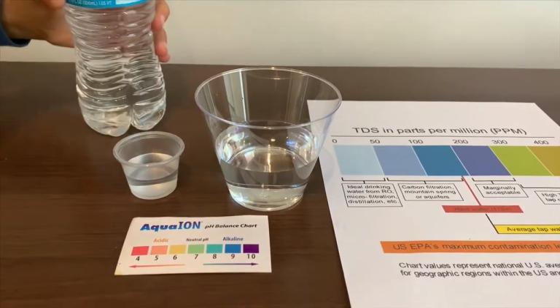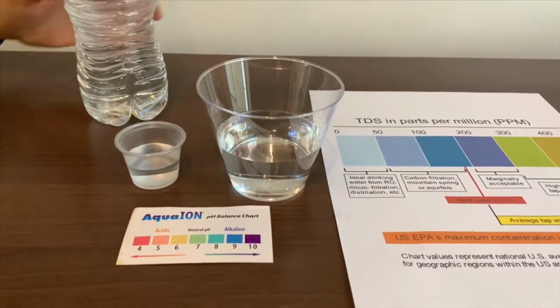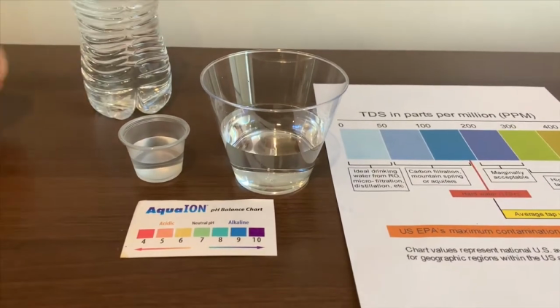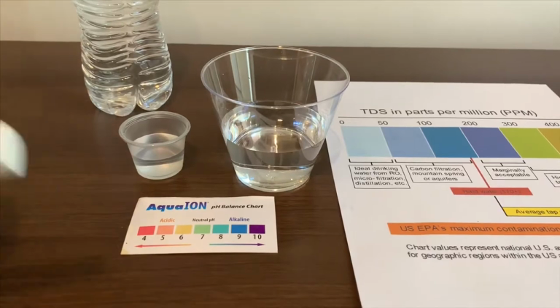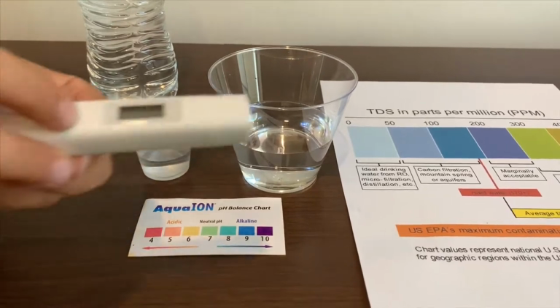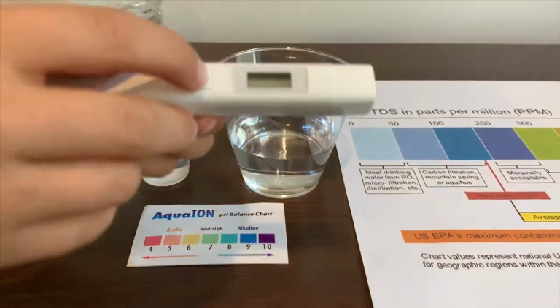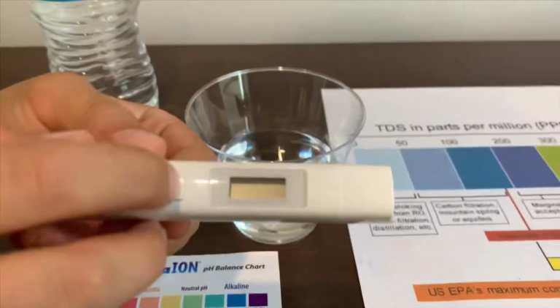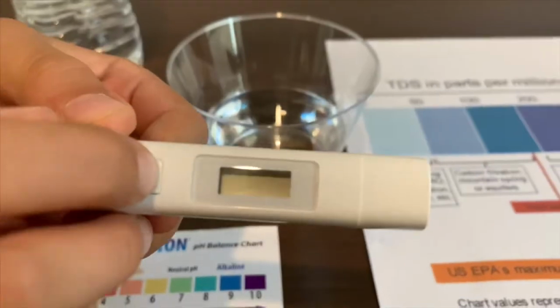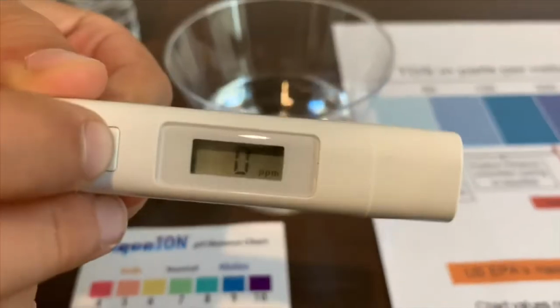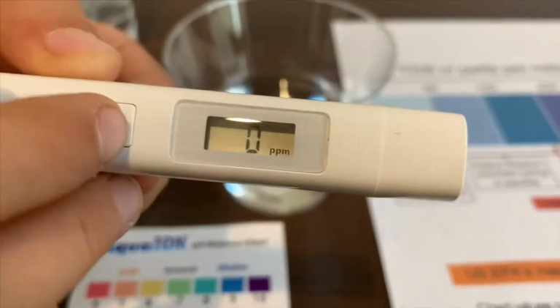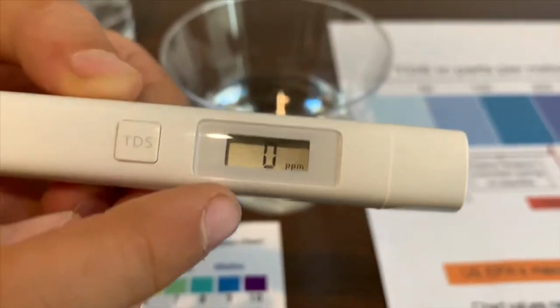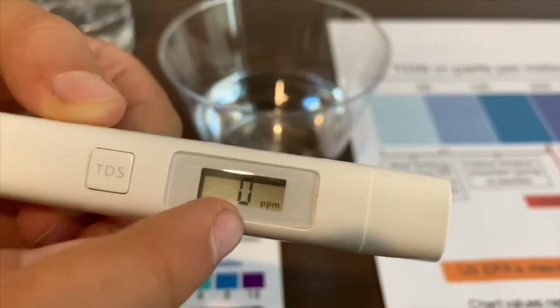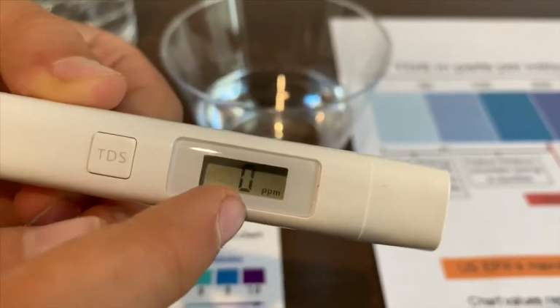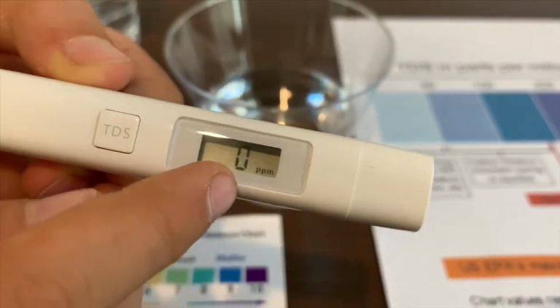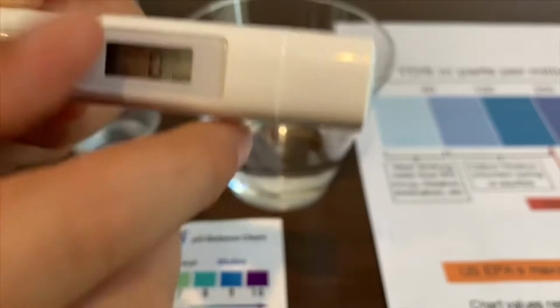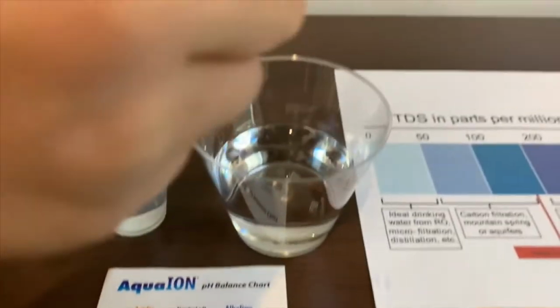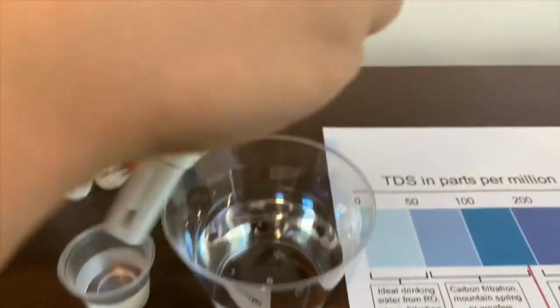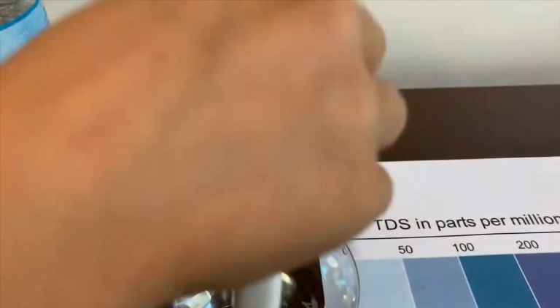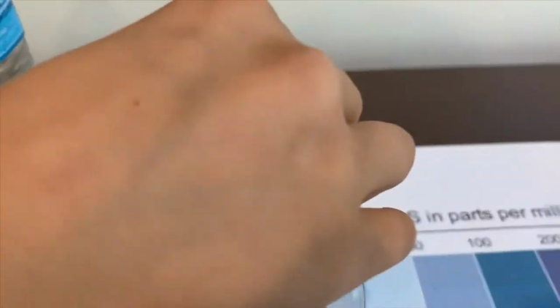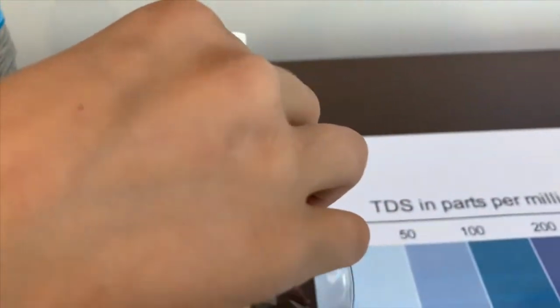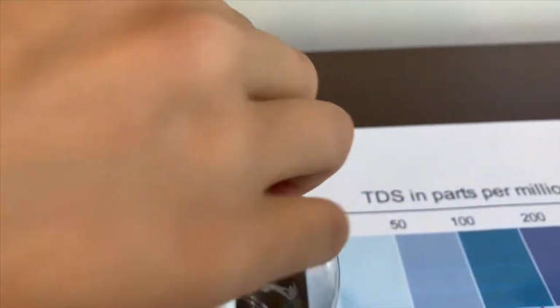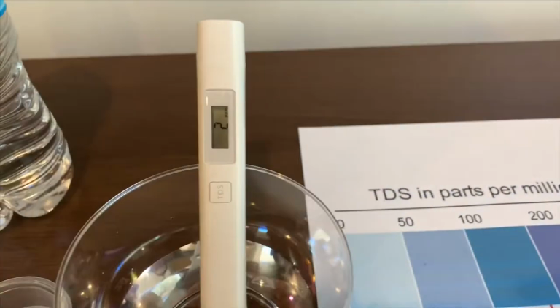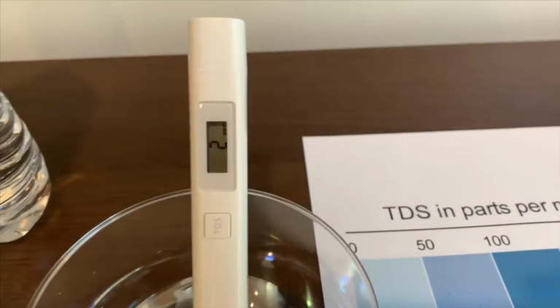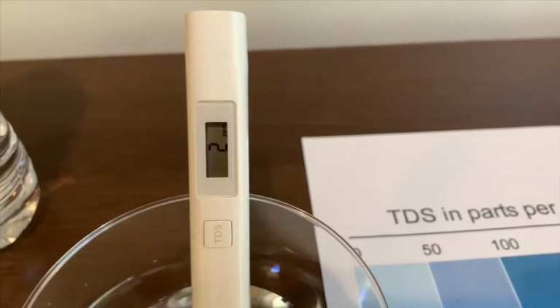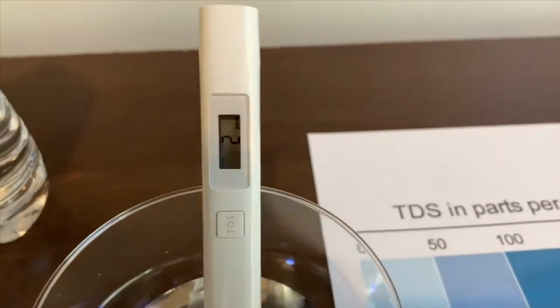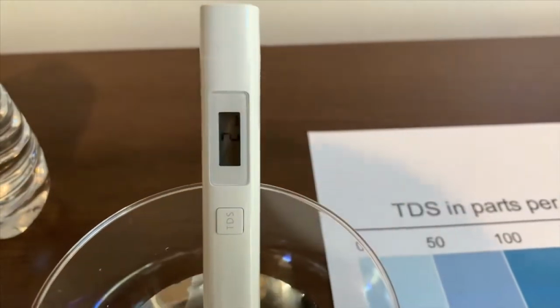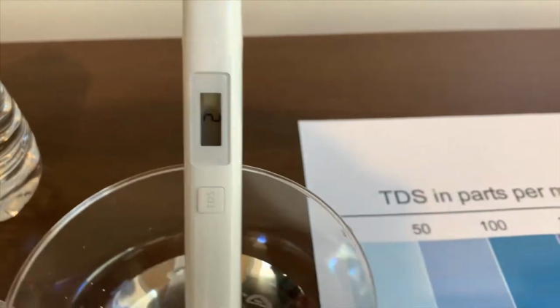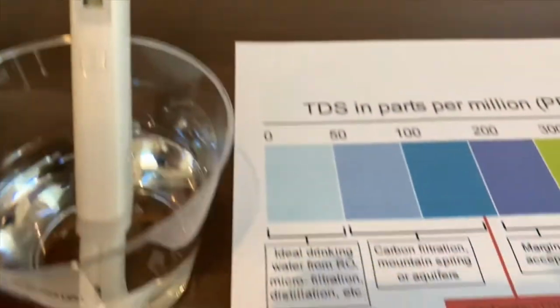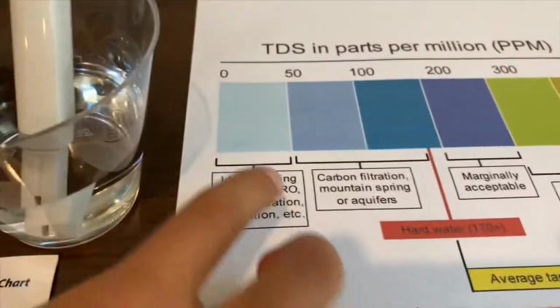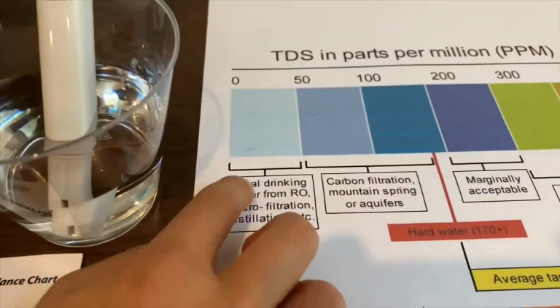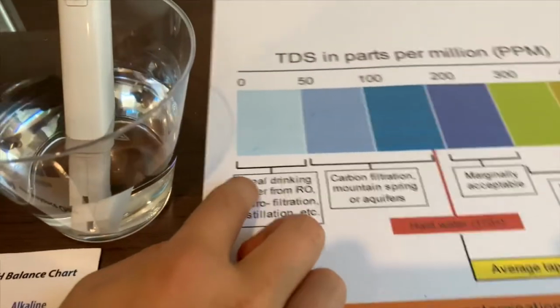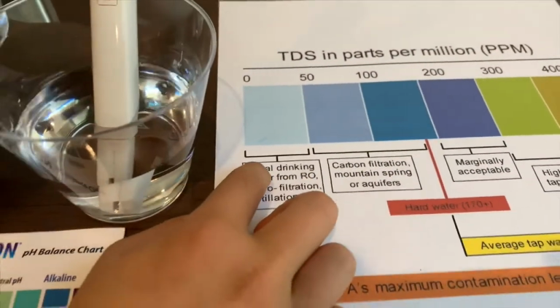First, we're going to test the TDS level. Turn on the TDS tester, make sure it says zero, and let's put it in. Two — that is ideal drinking water.